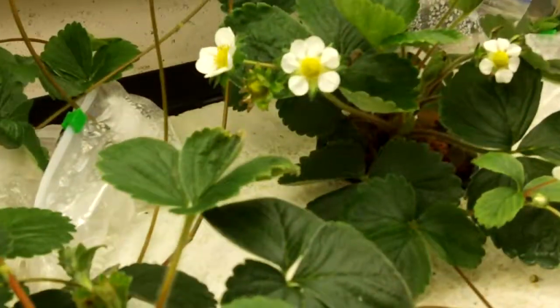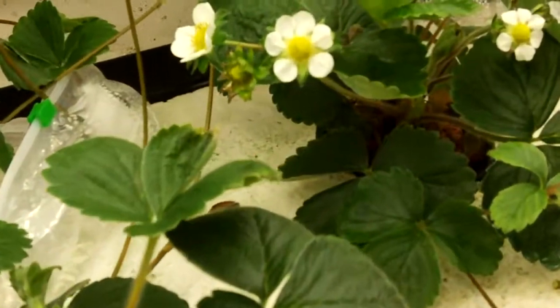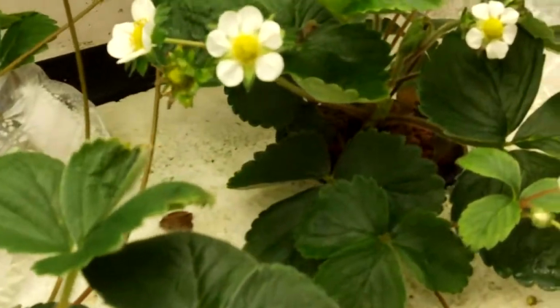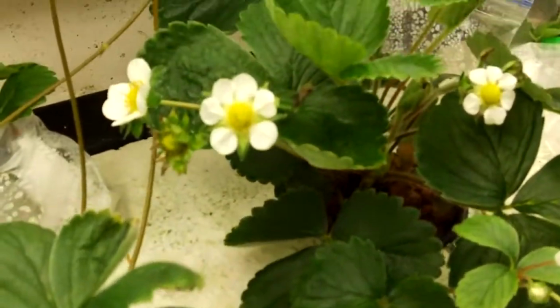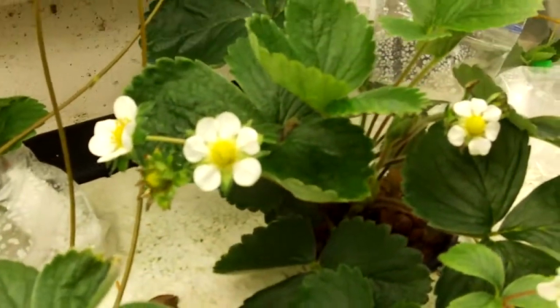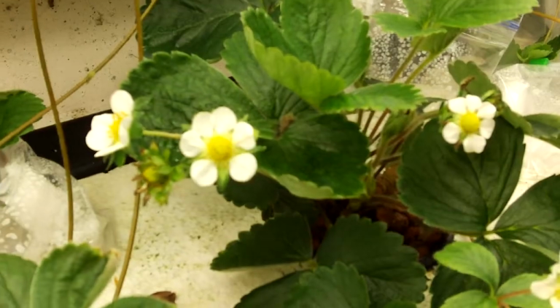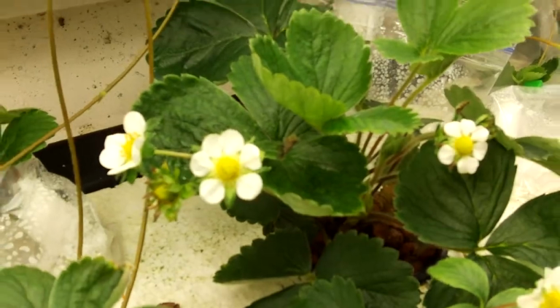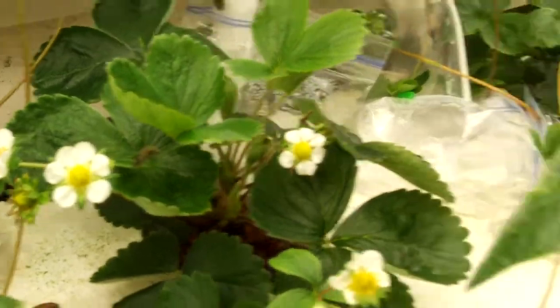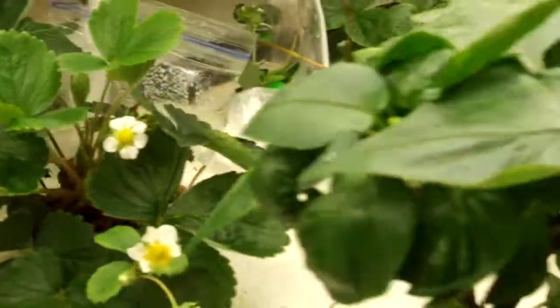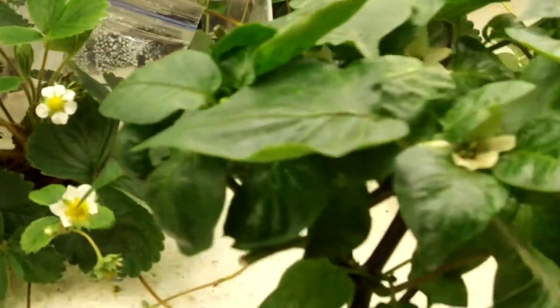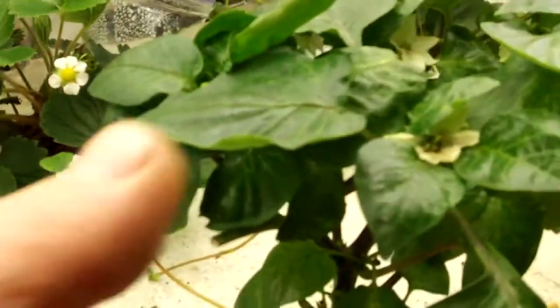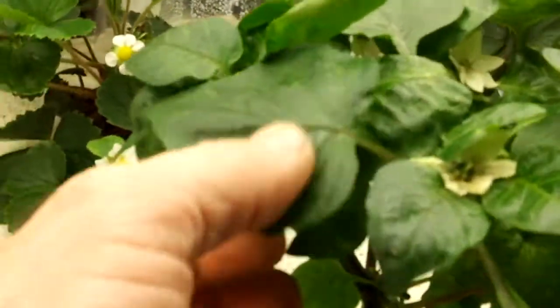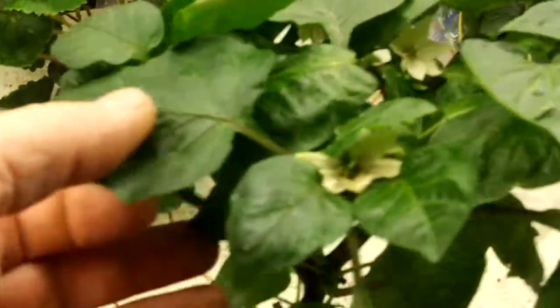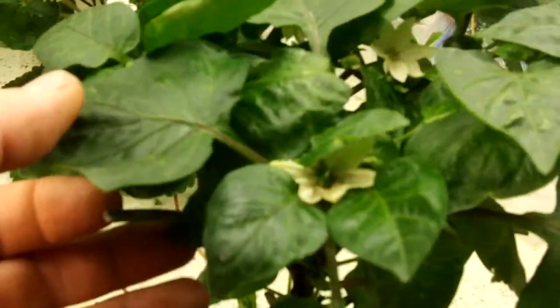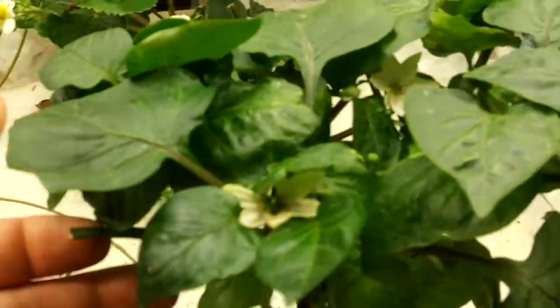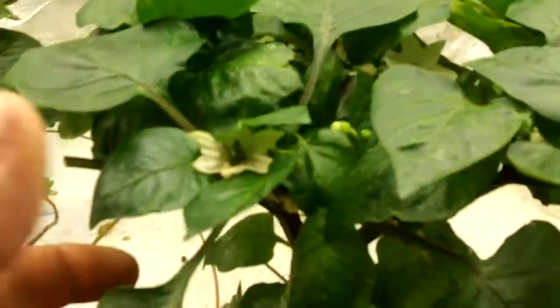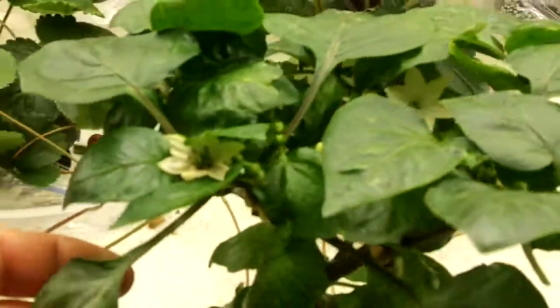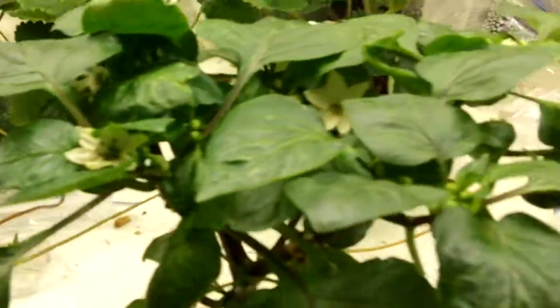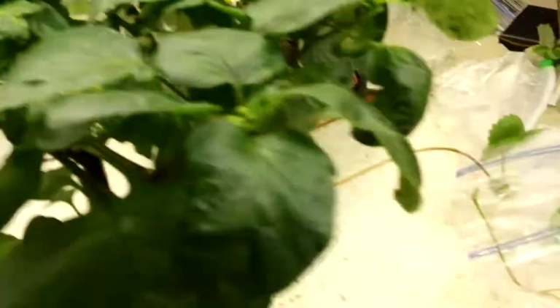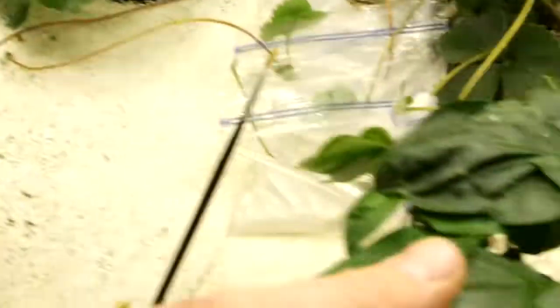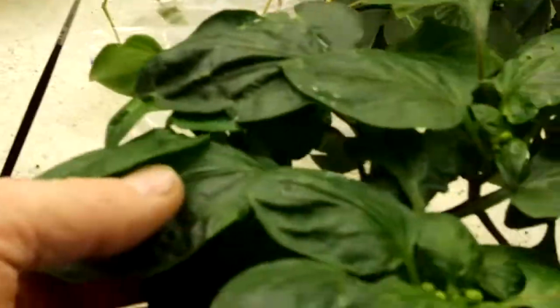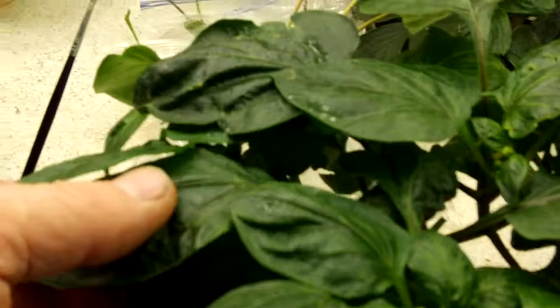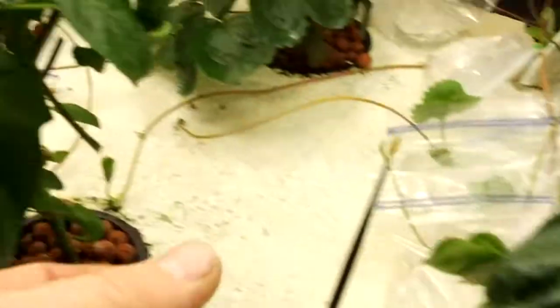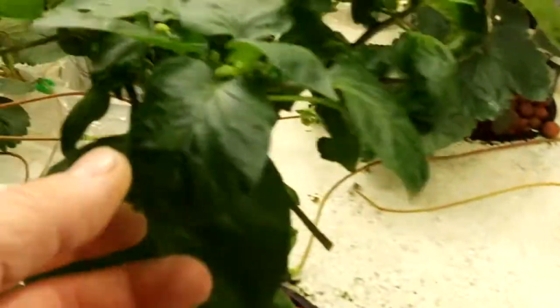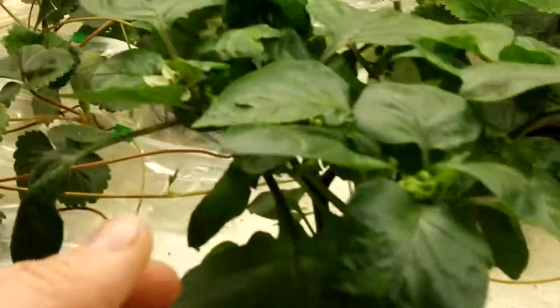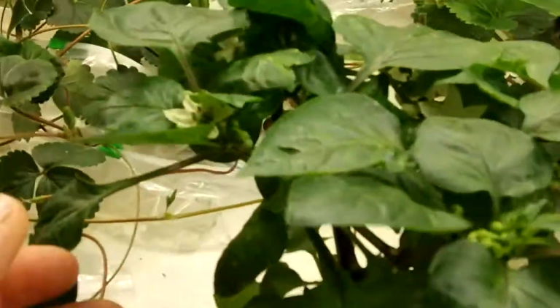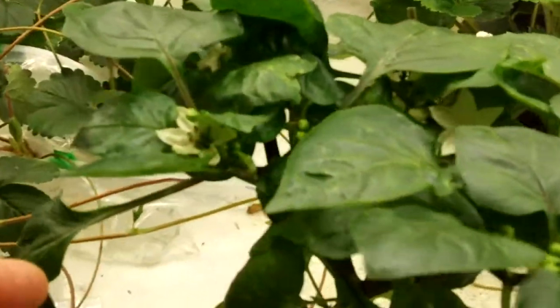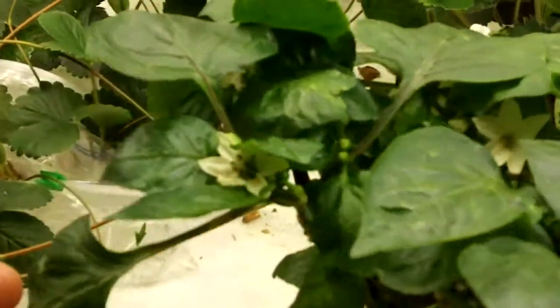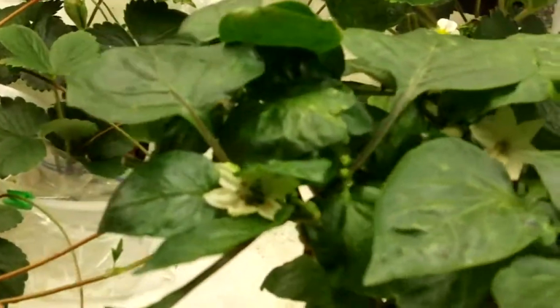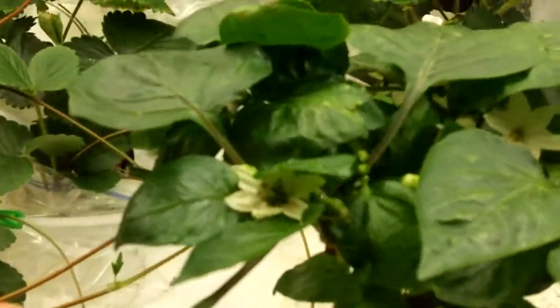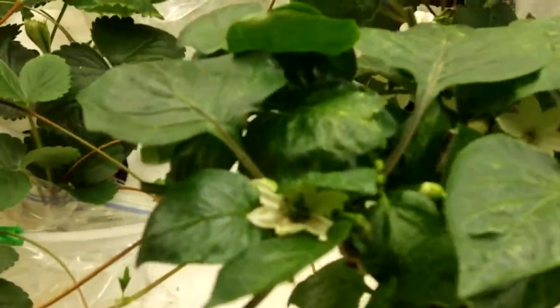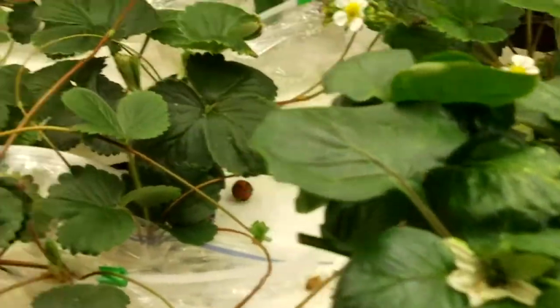Now look at all those blooms! A couple of green pepper plants — I didn't grow too many this year because they take up so much room when they start getting big.